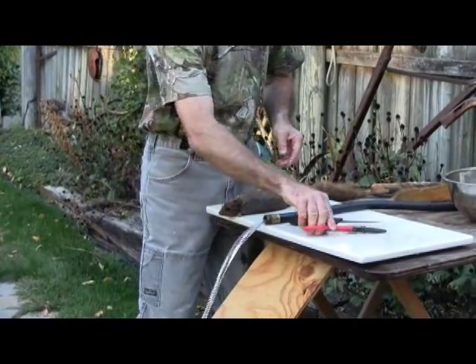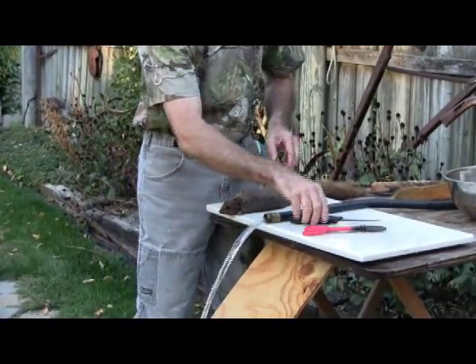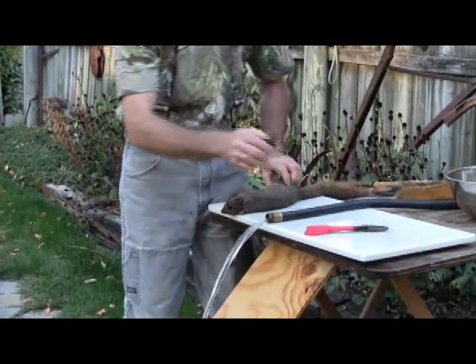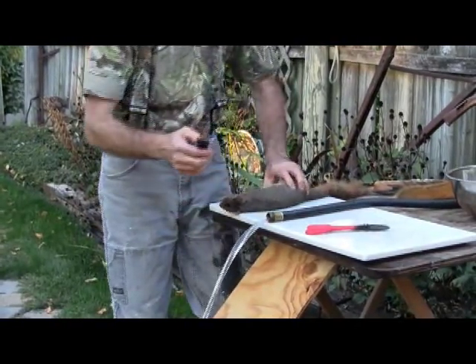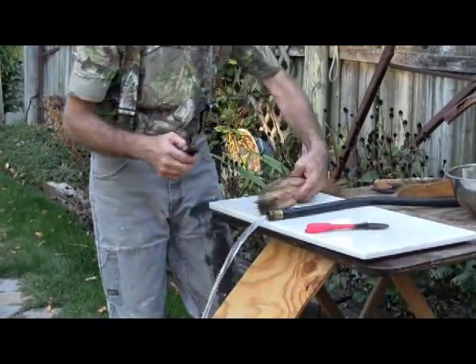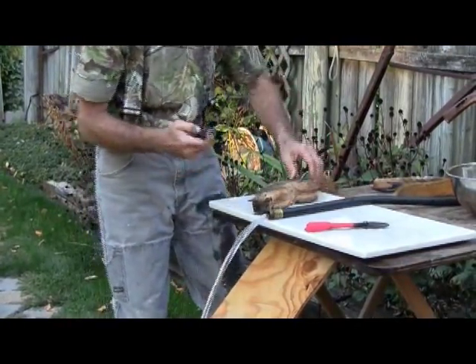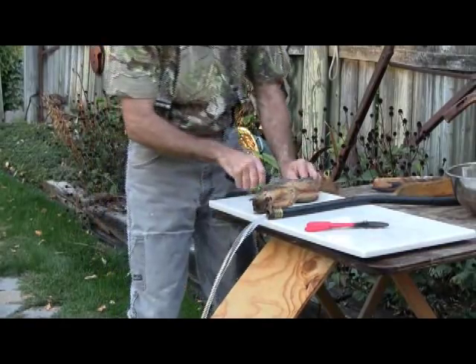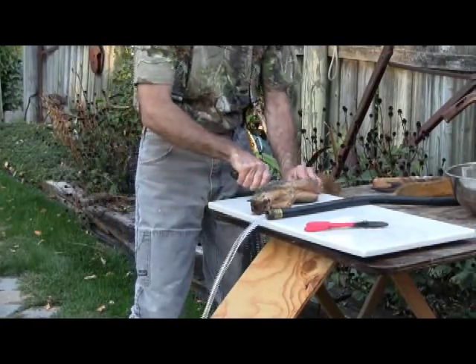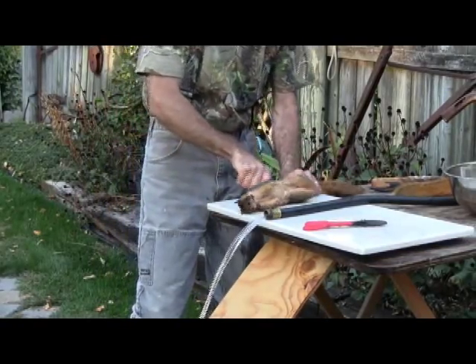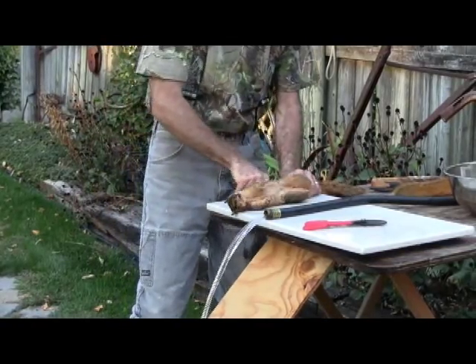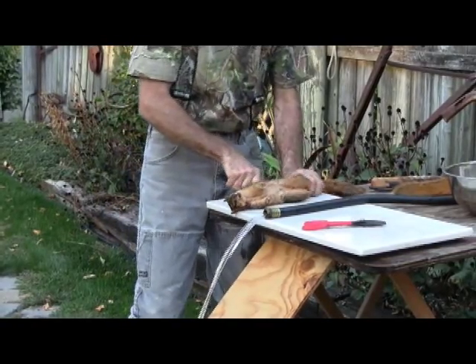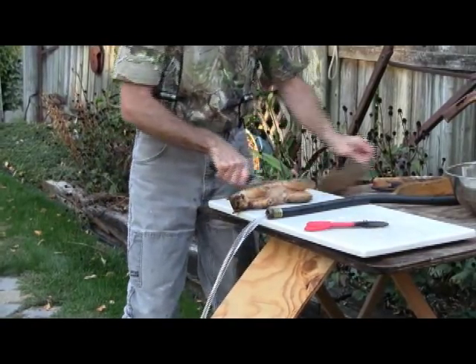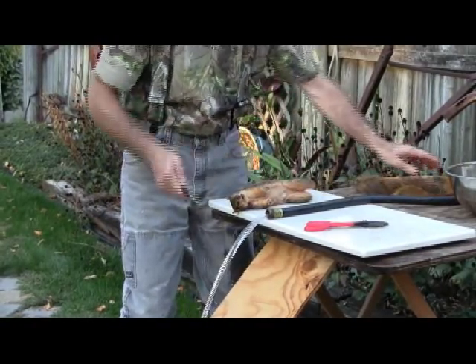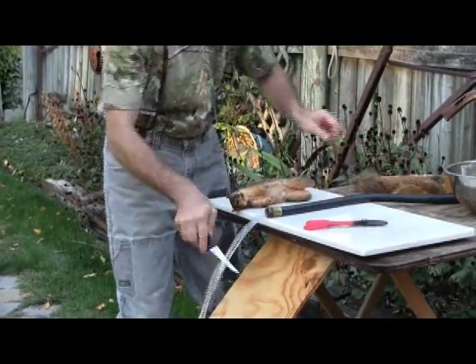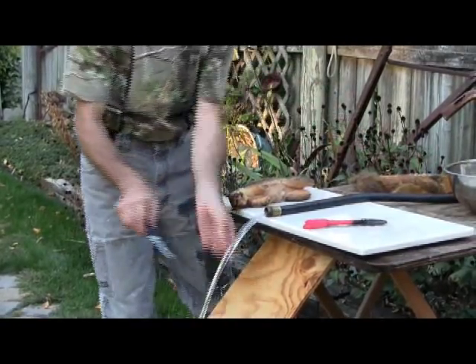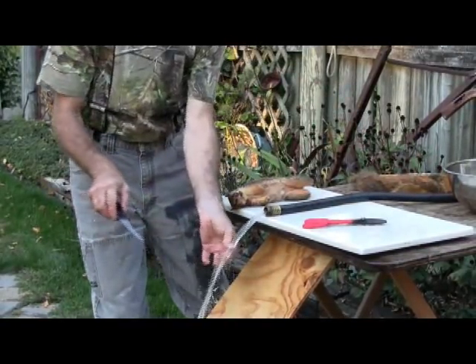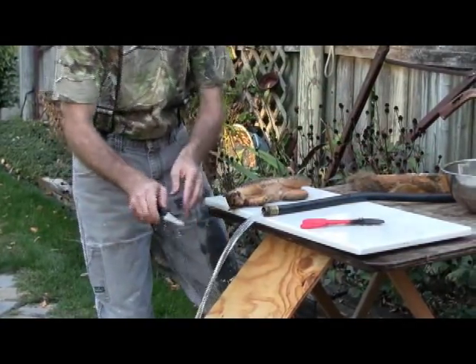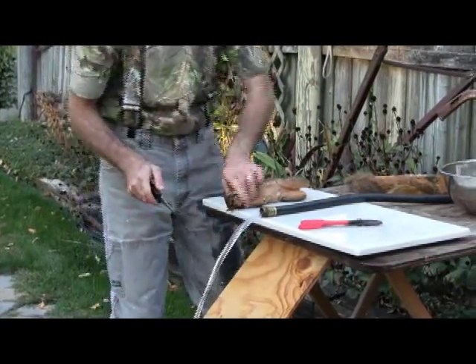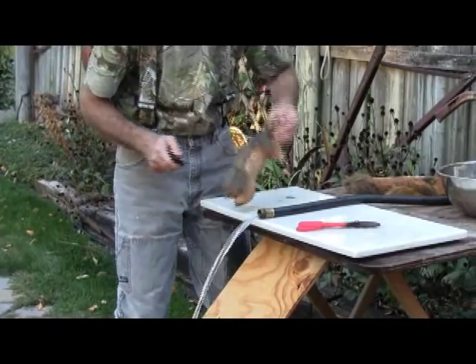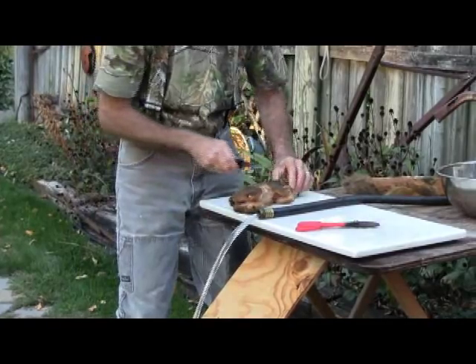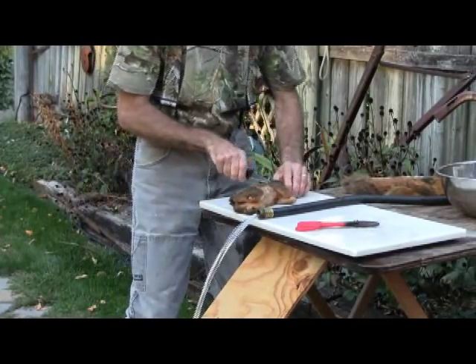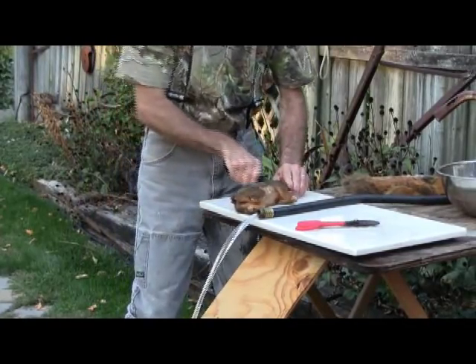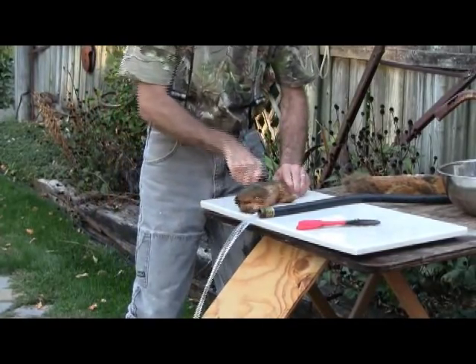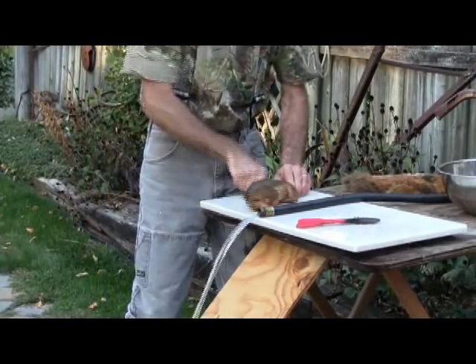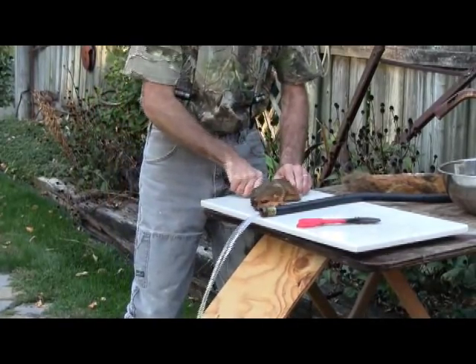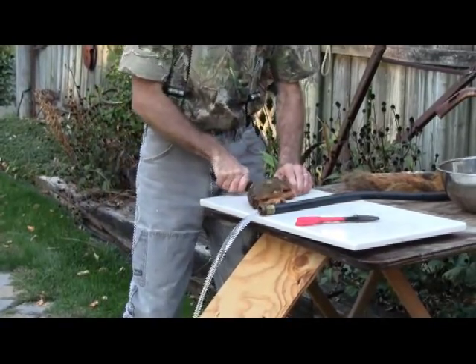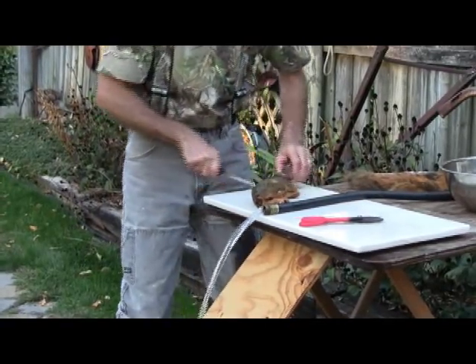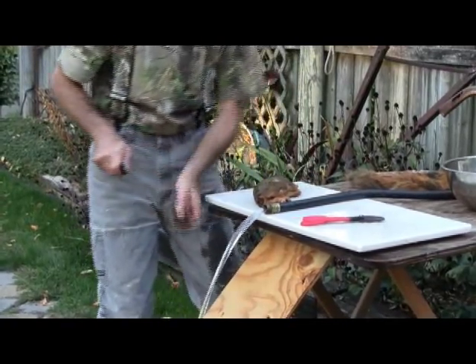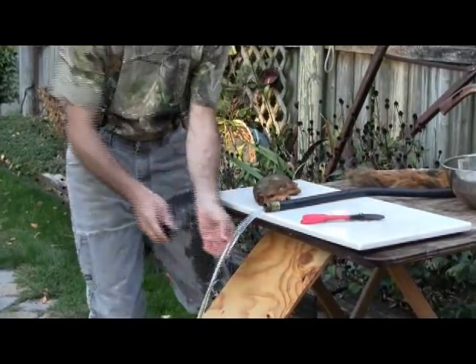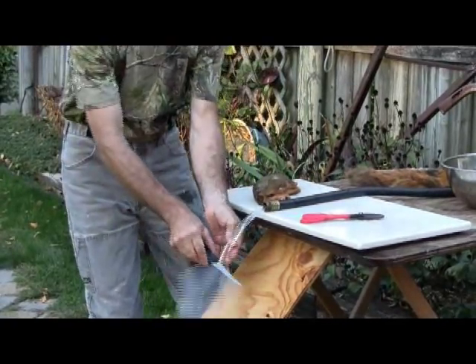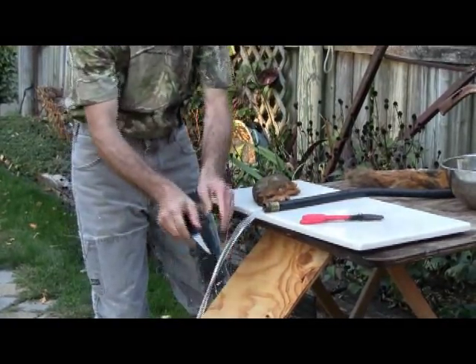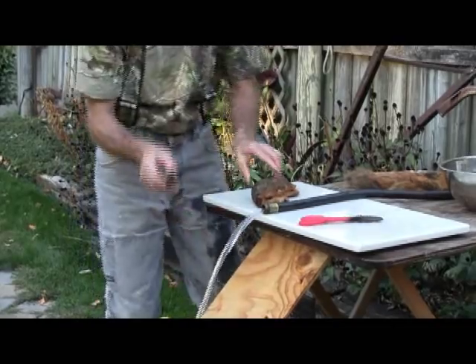Swap out the tin snips for your good sharp knife, take that tail off, rinse the knife, take the head off, and rinse that knife again.